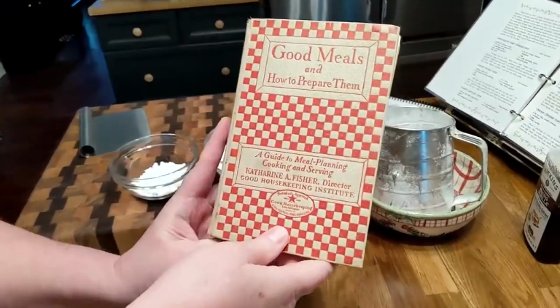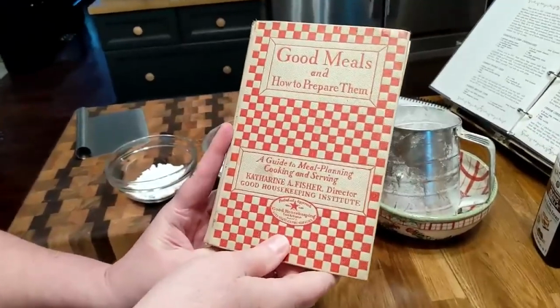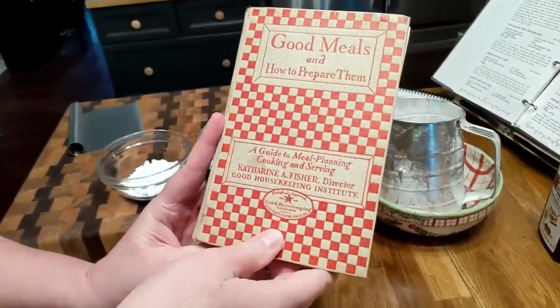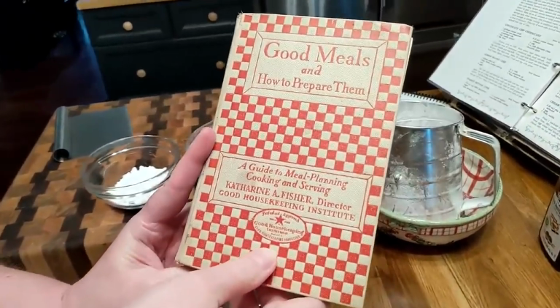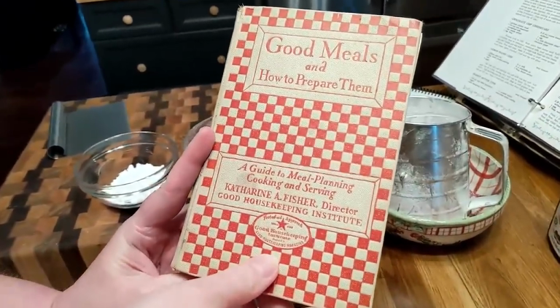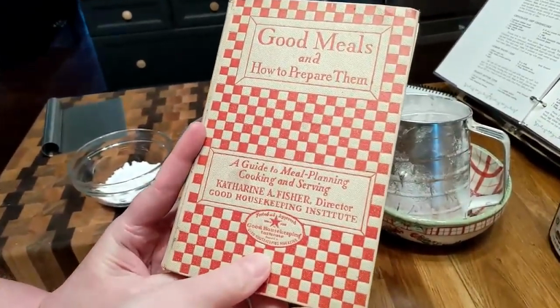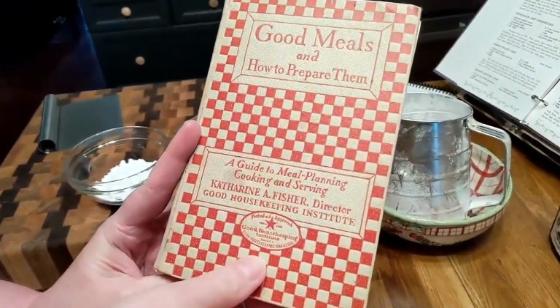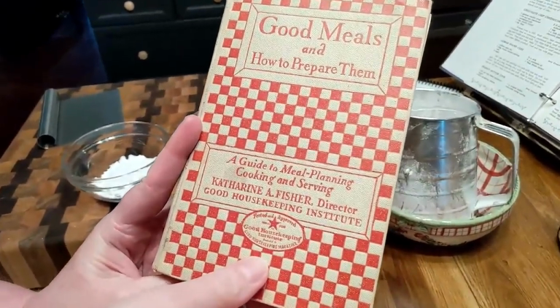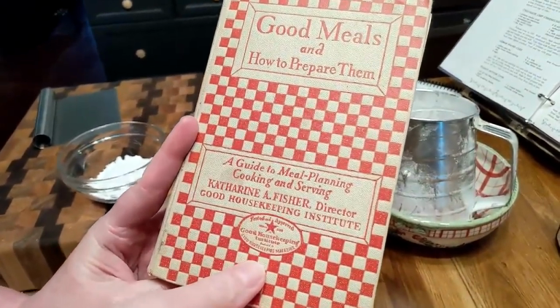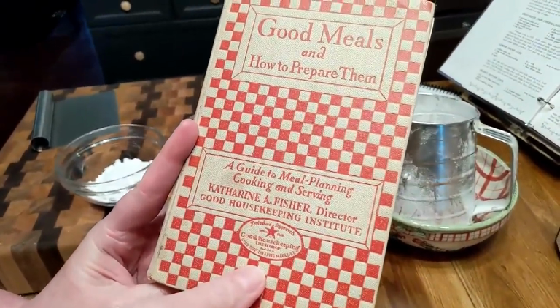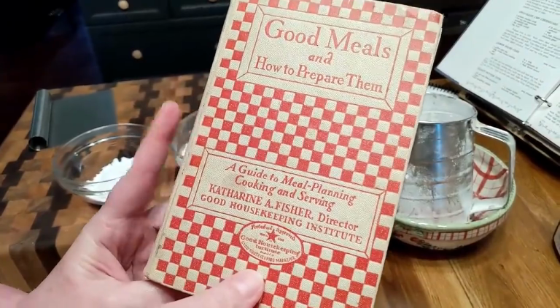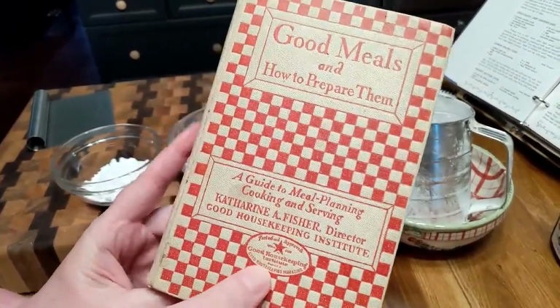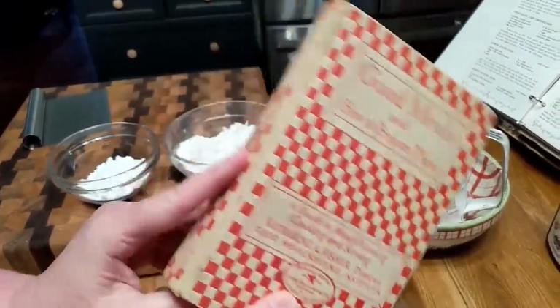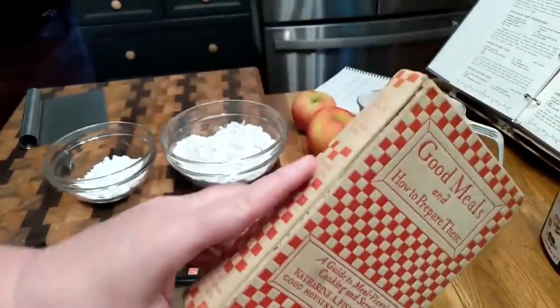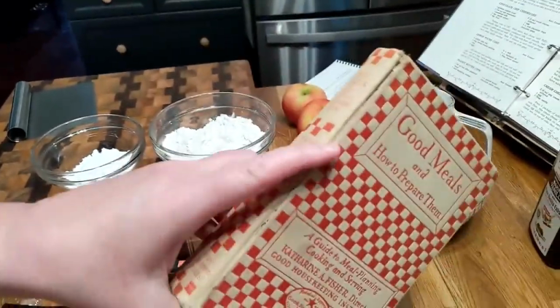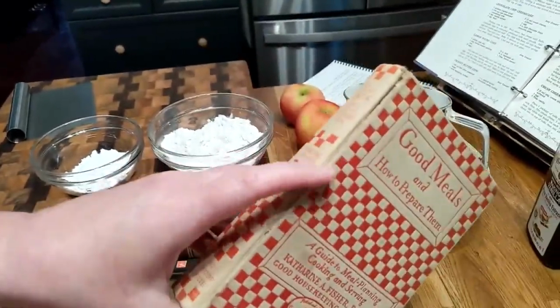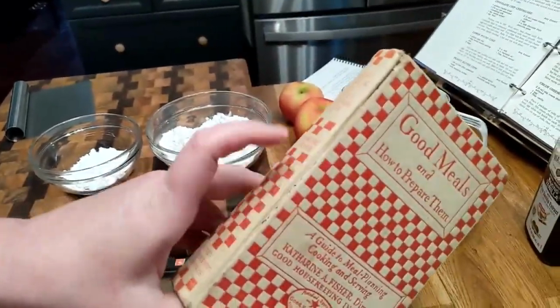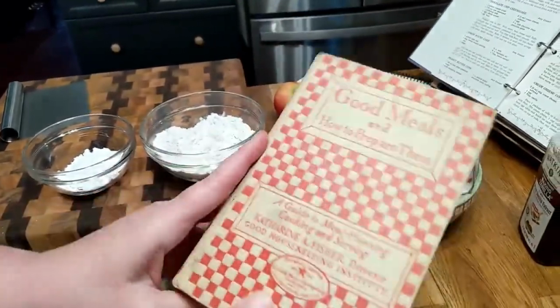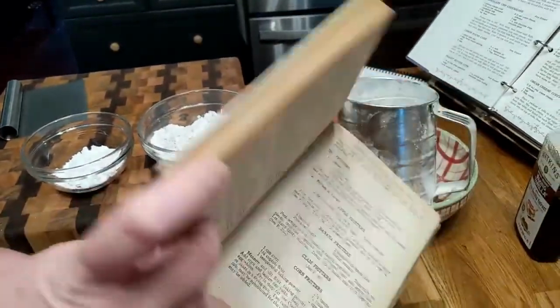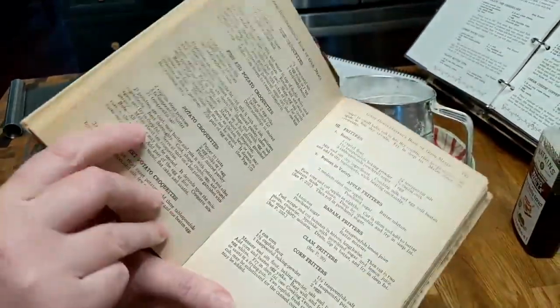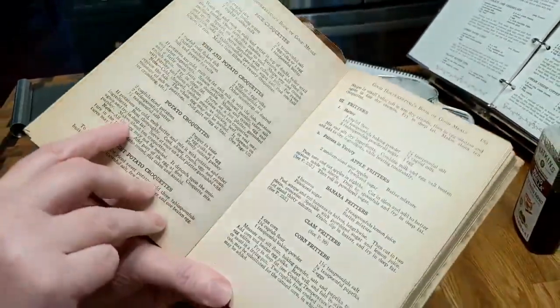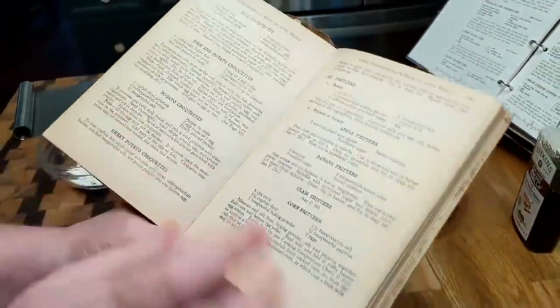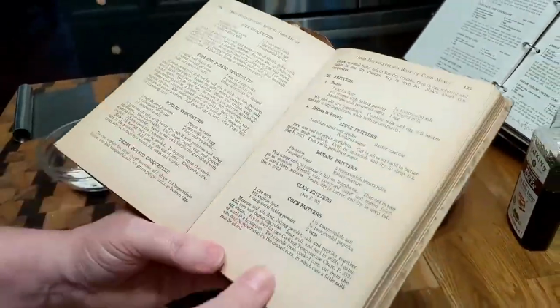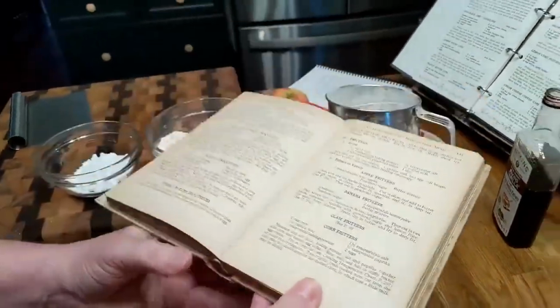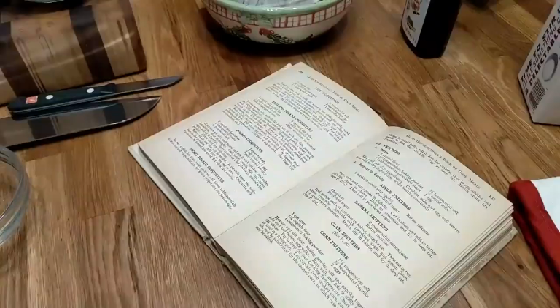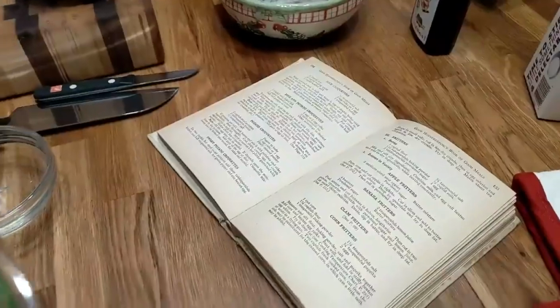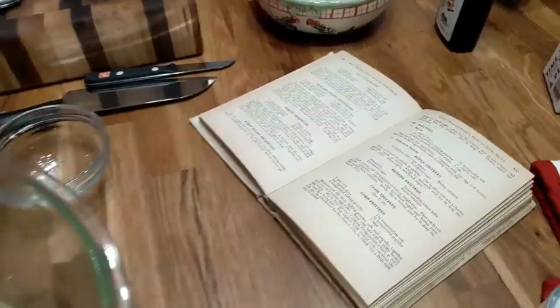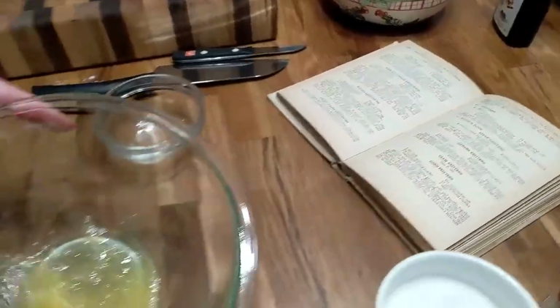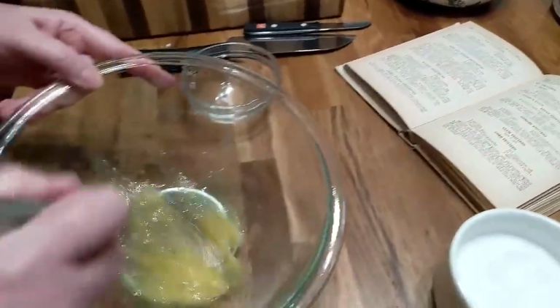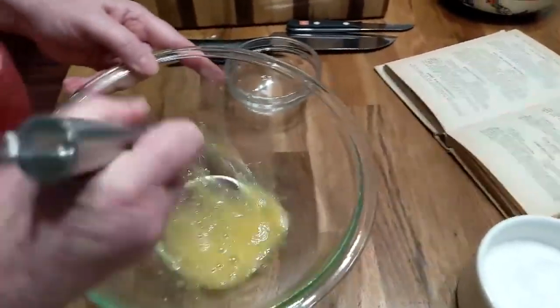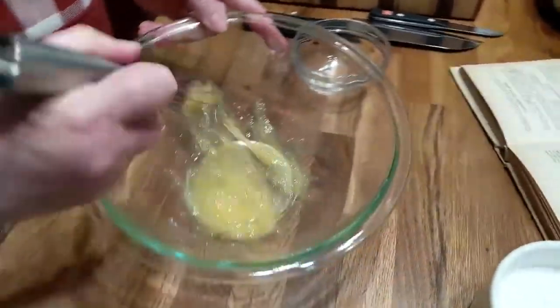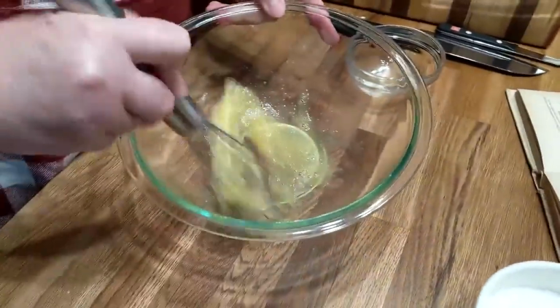This is a first edition of Good Housekeeping, and it's kind of wanting to fall apart a little bit. Mike found me this at a thrift store. So you've got your egg beaten up with a little bit of salt.